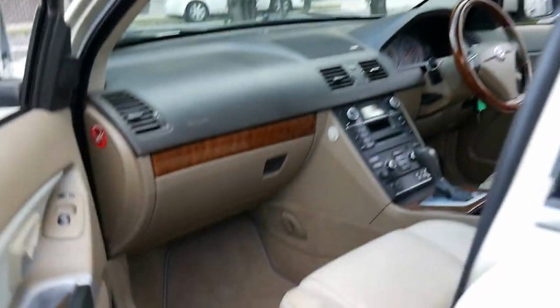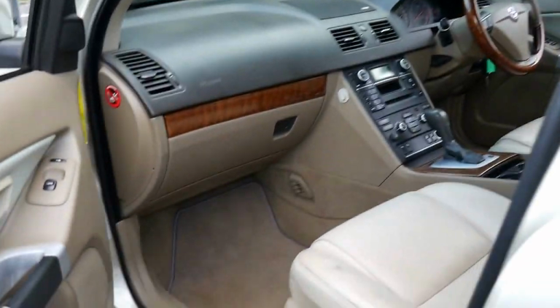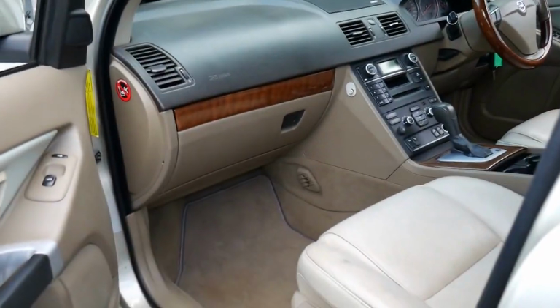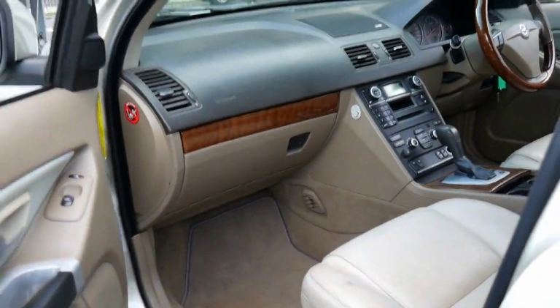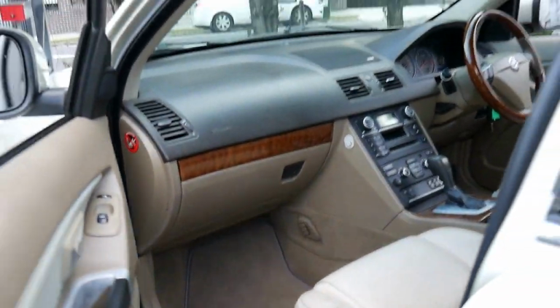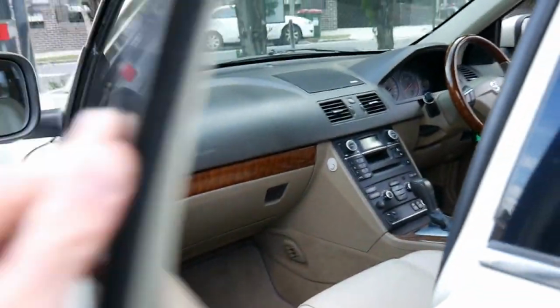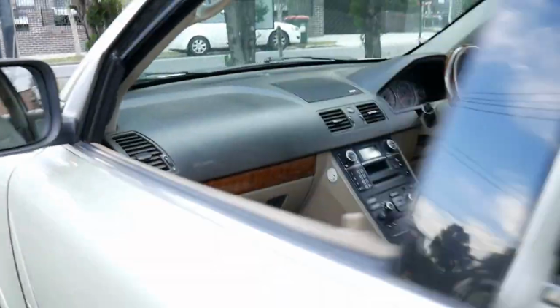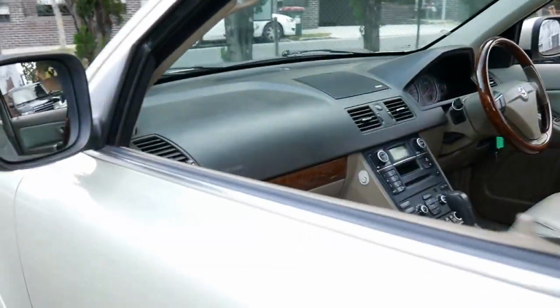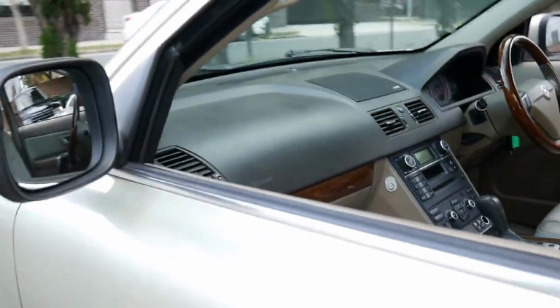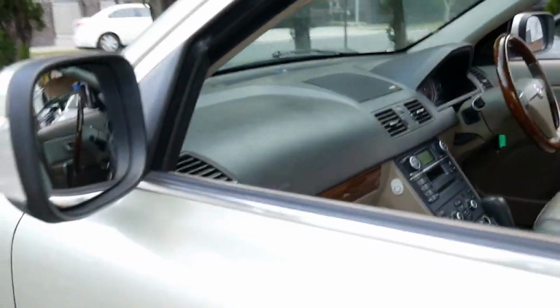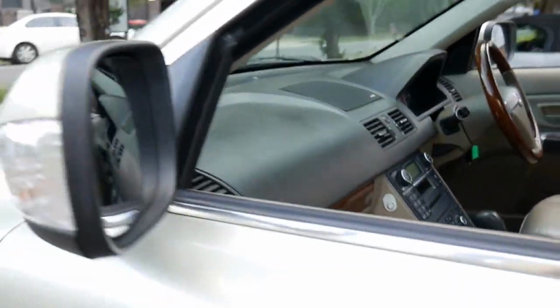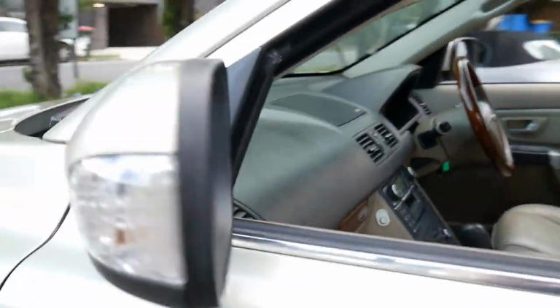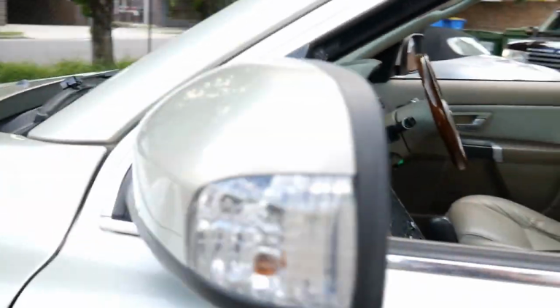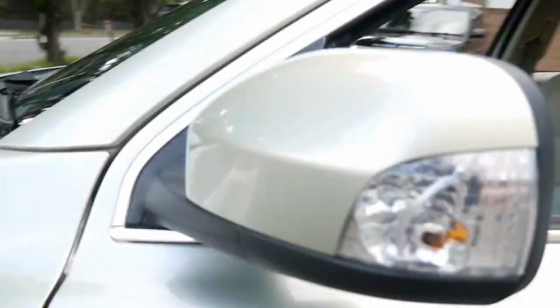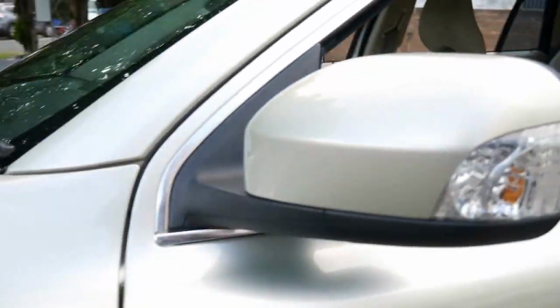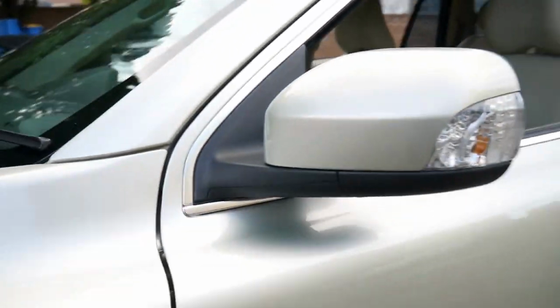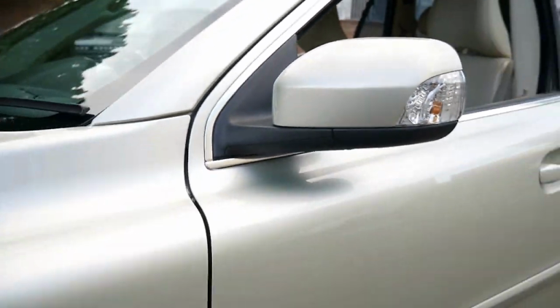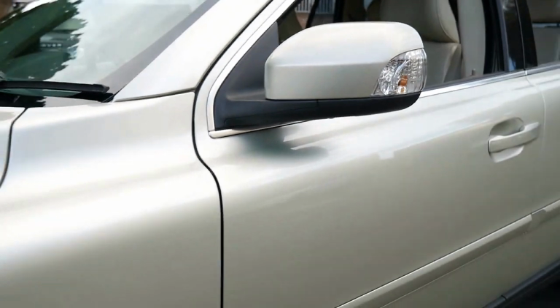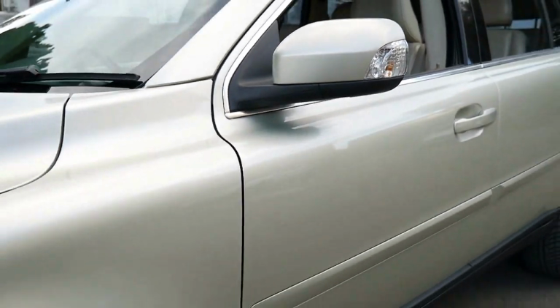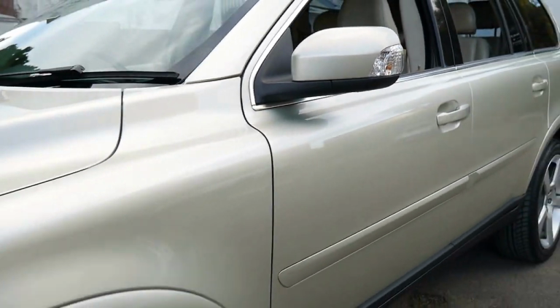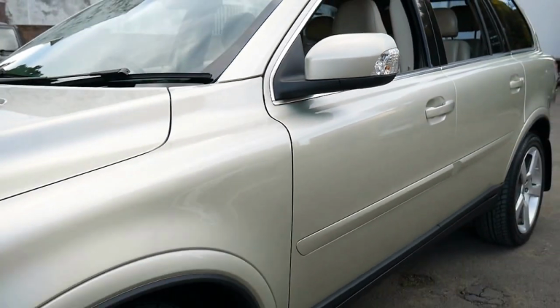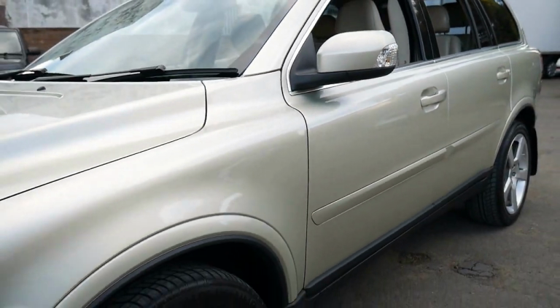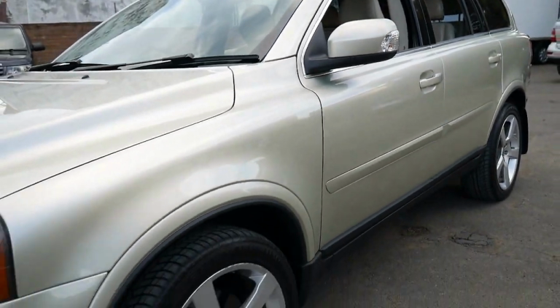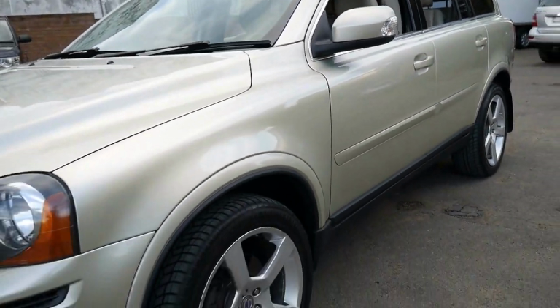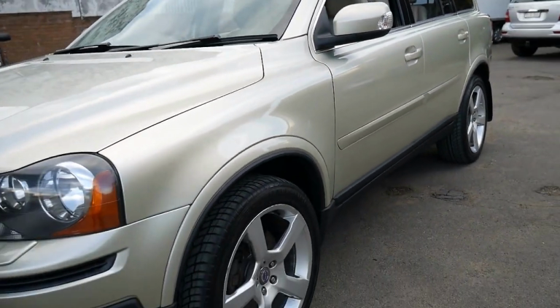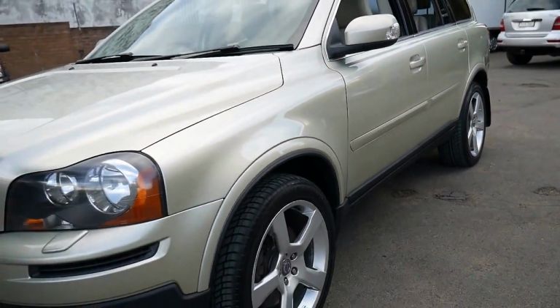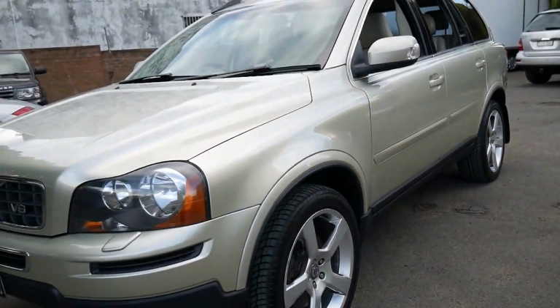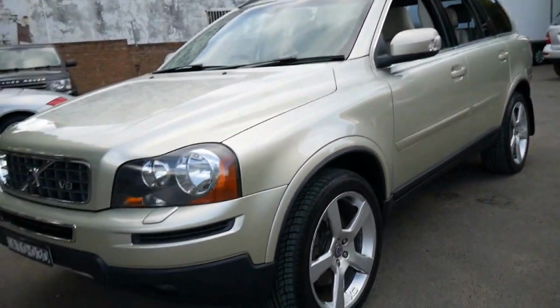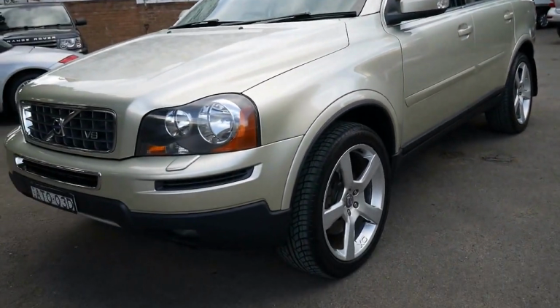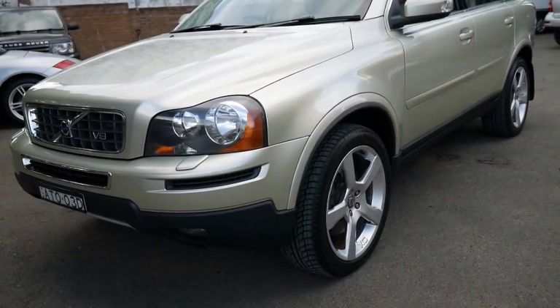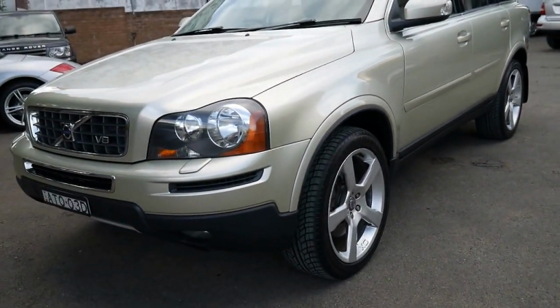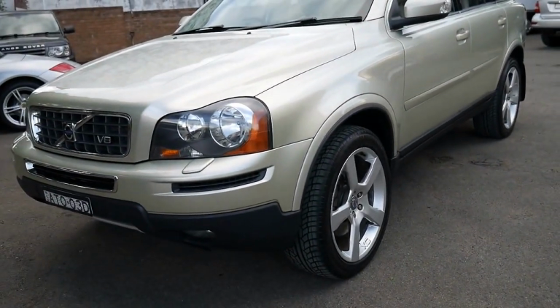Even the carpets are very good. It's got electric seats with memory on the driver's side. I just can't get past this car — I think it's gorgeous.